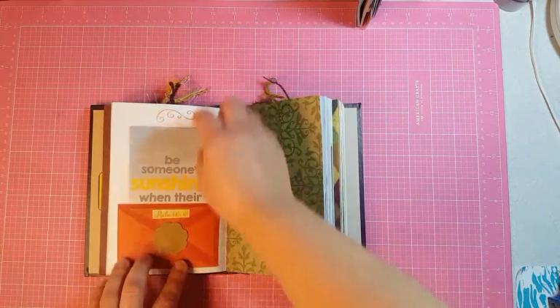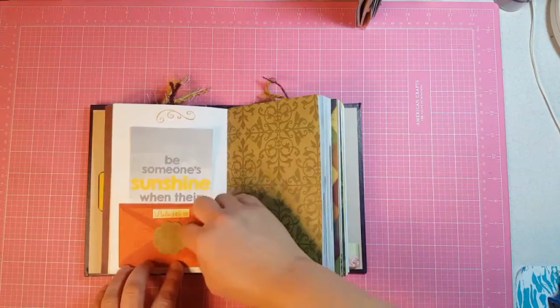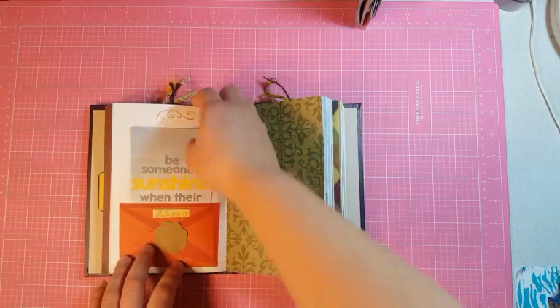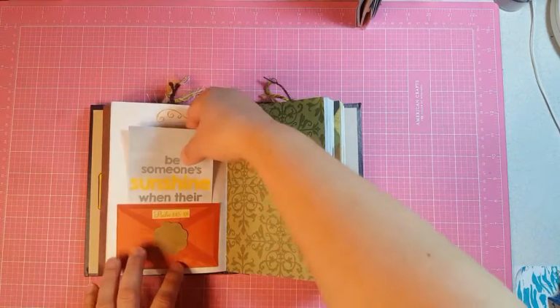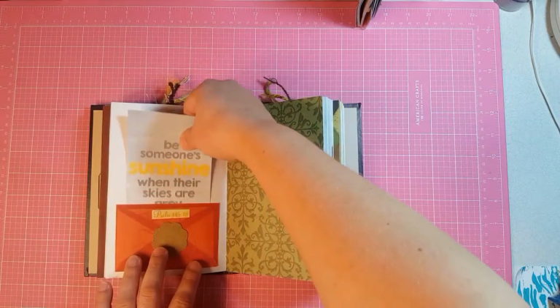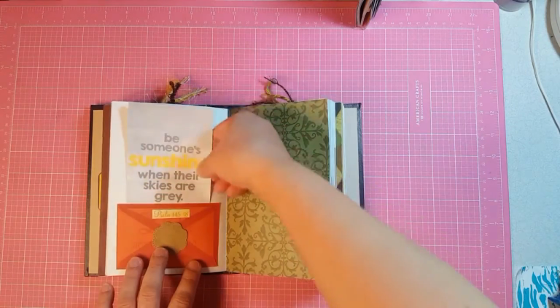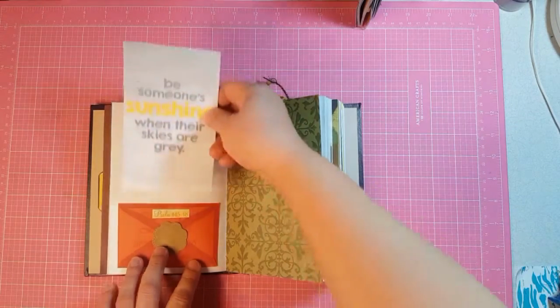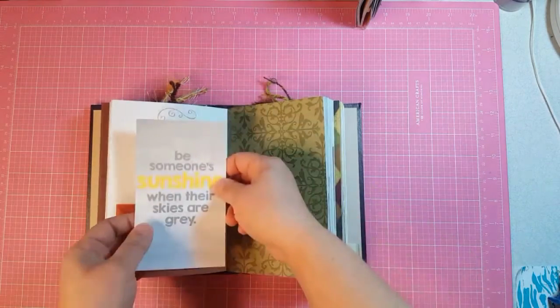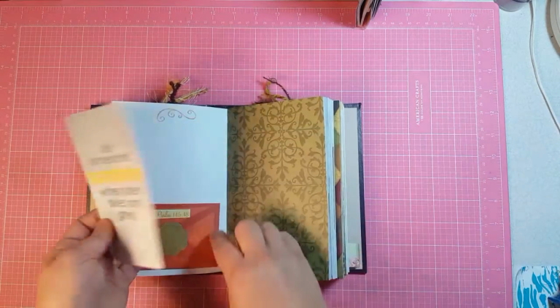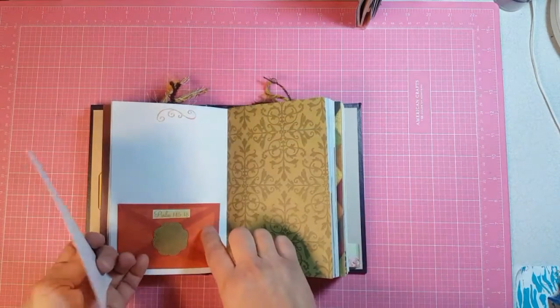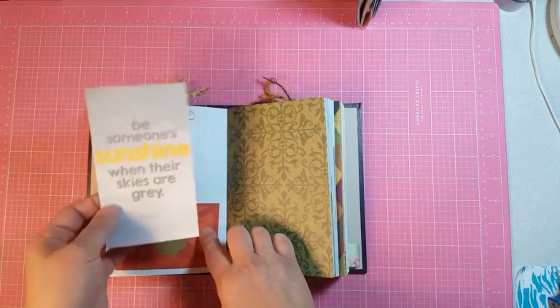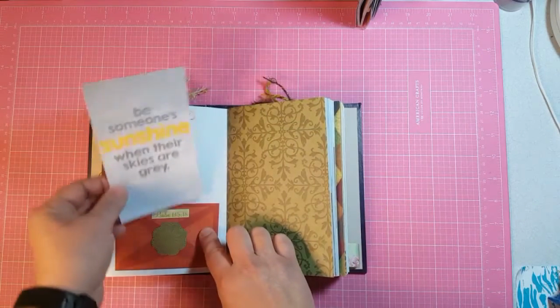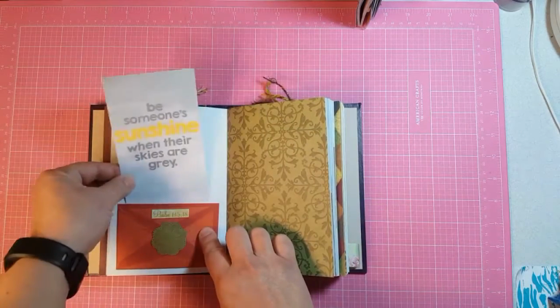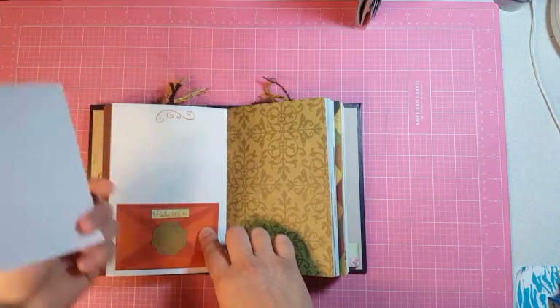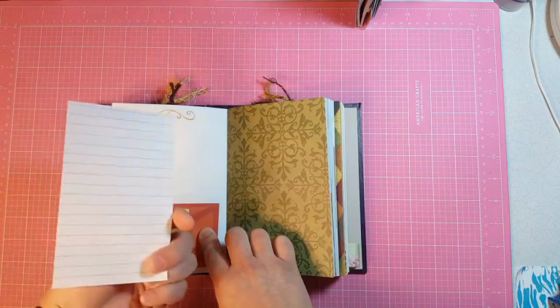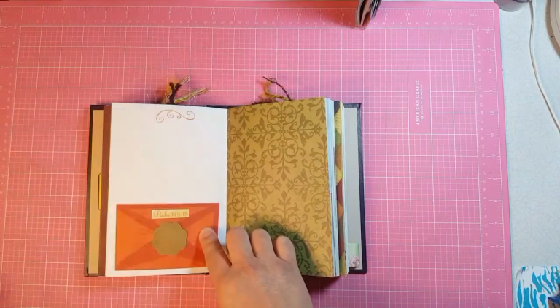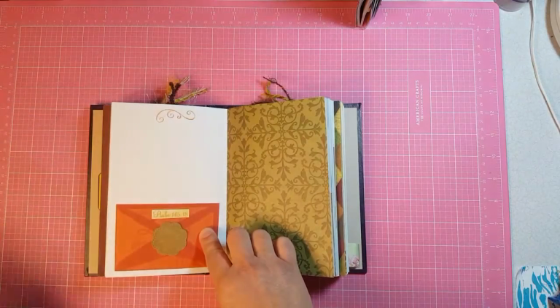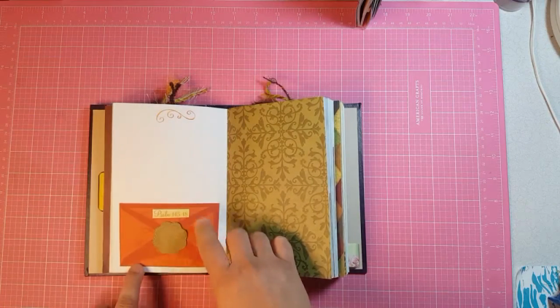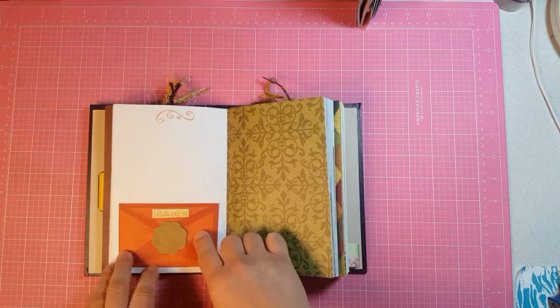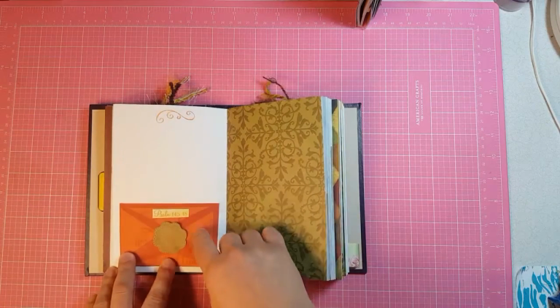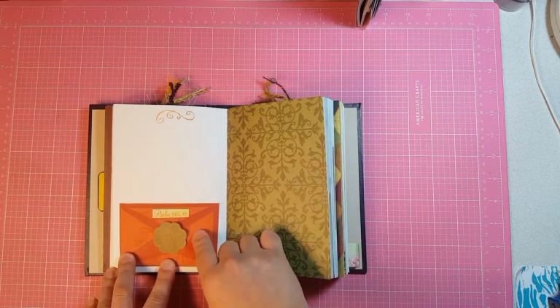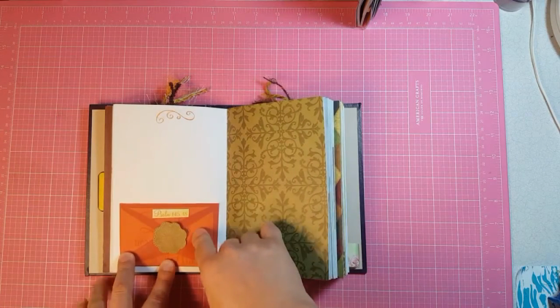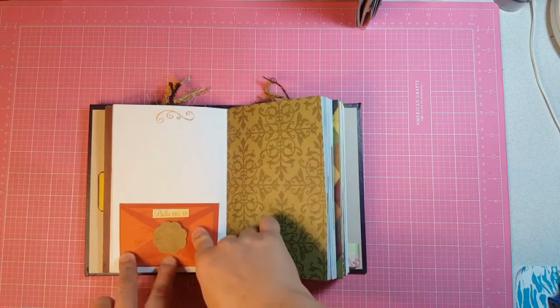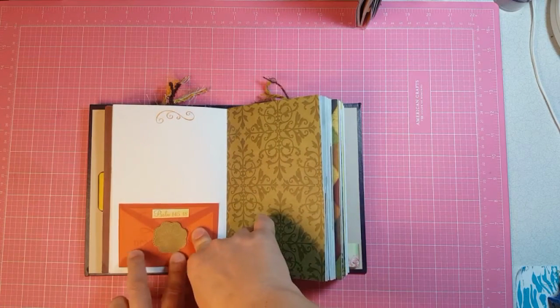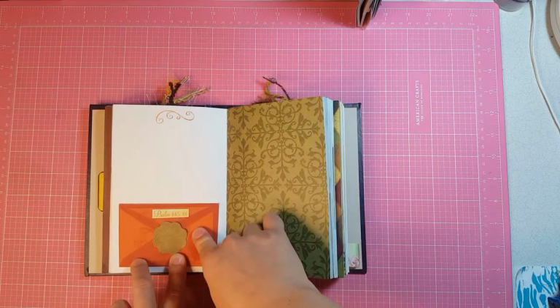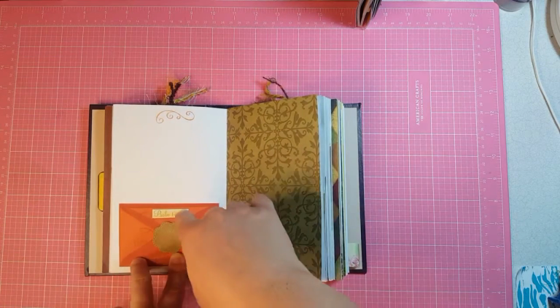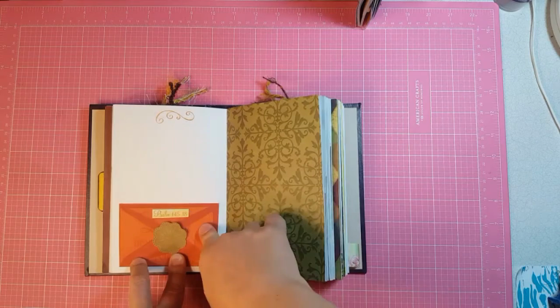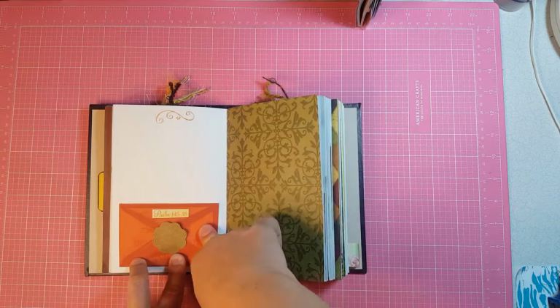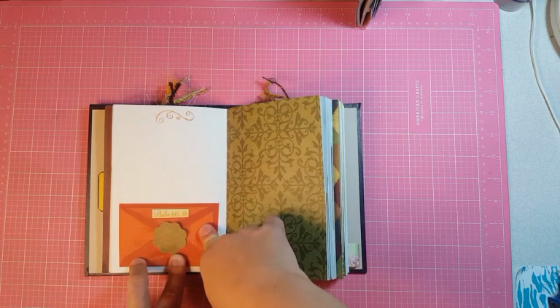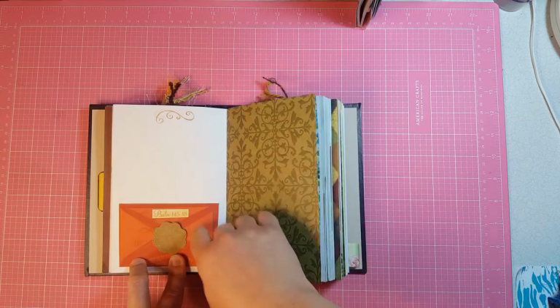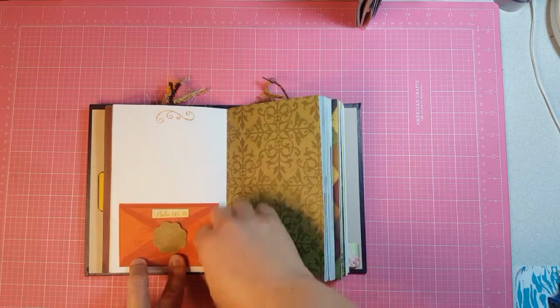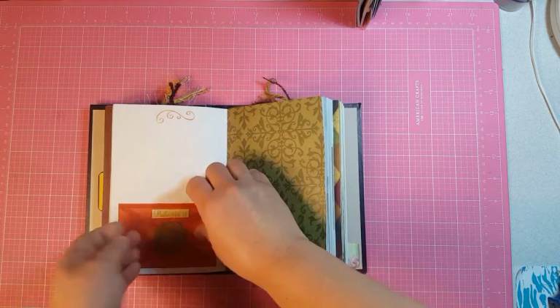This is a small envelope that has a tuck spot behind it with a journaling card. It's a die cut that I can run through my Big Shot that makes this envelope.